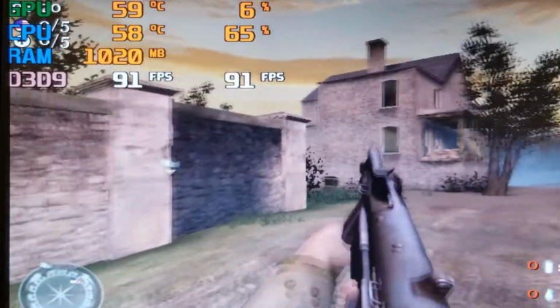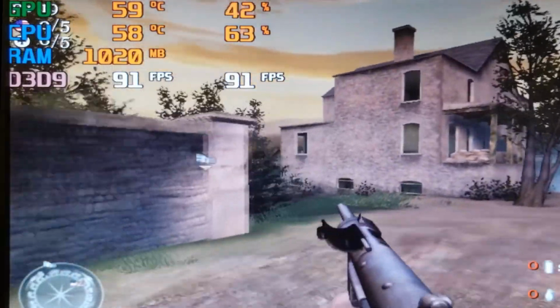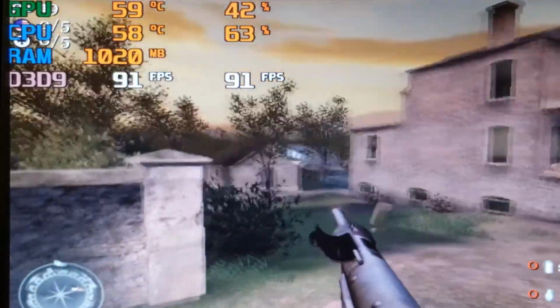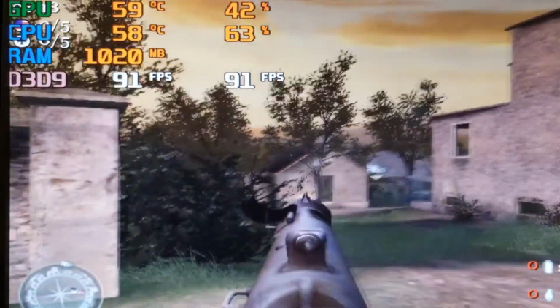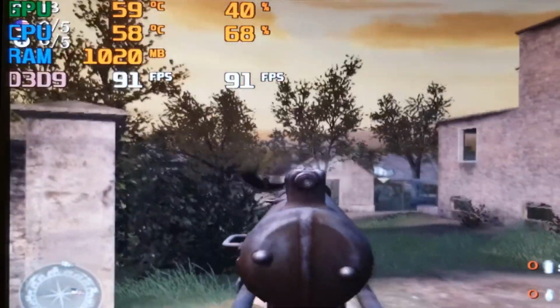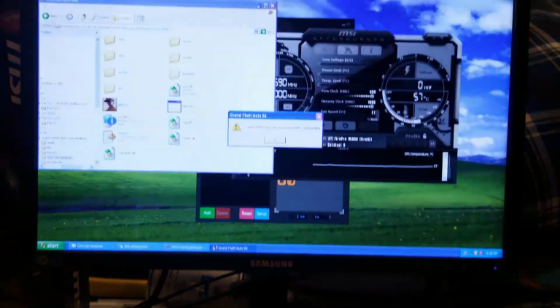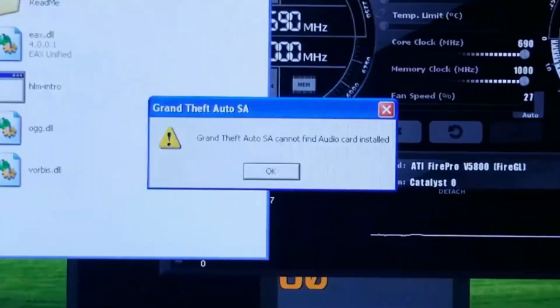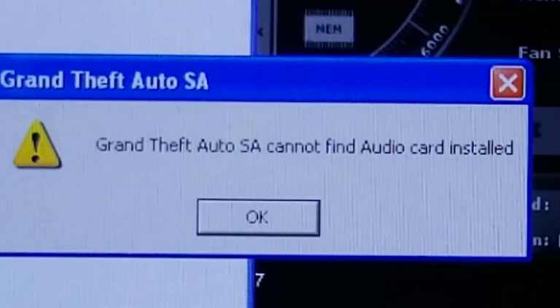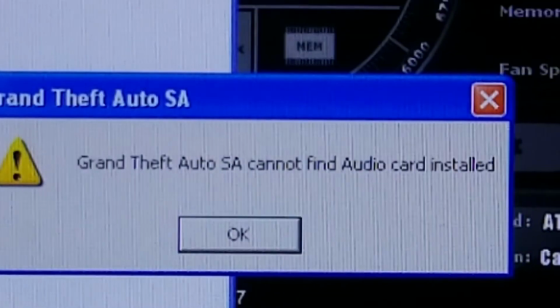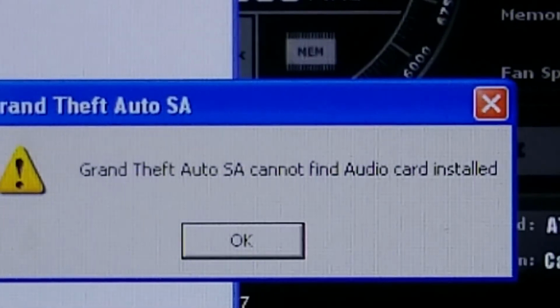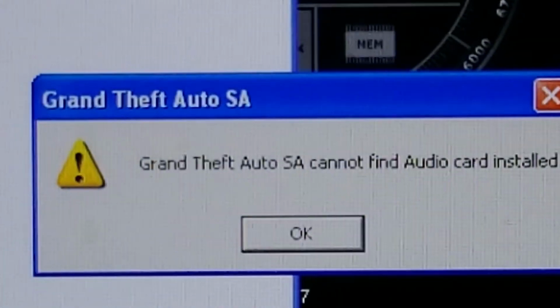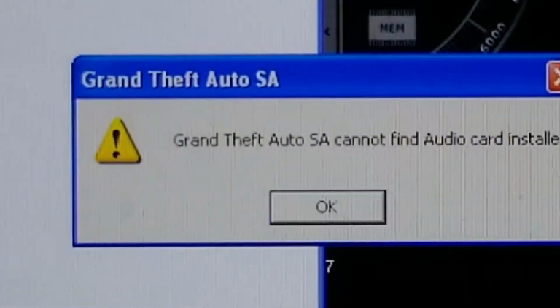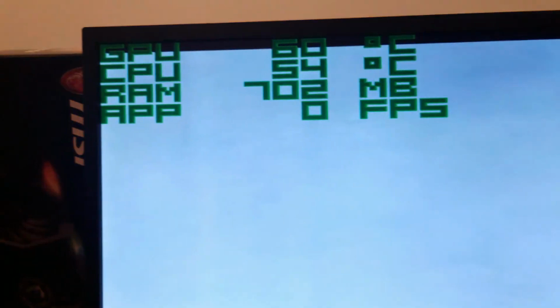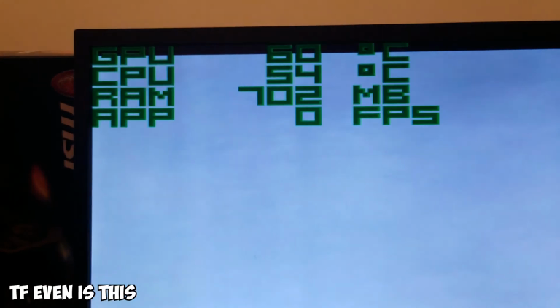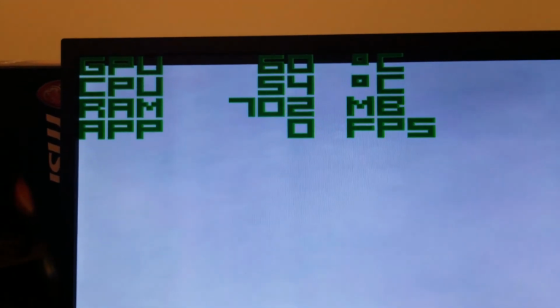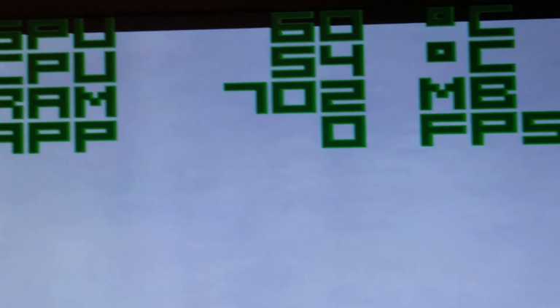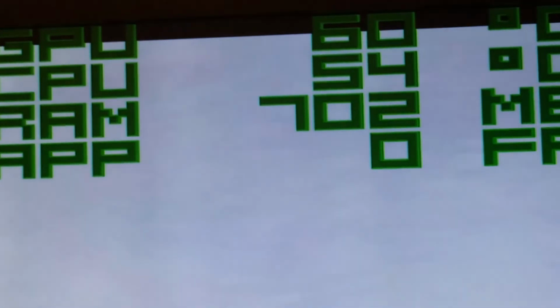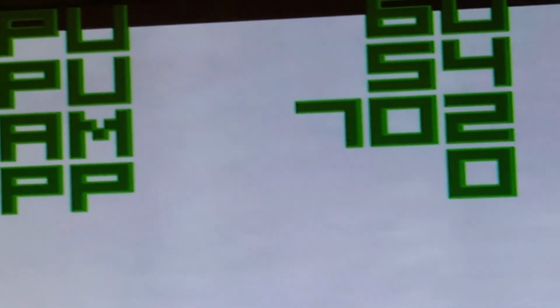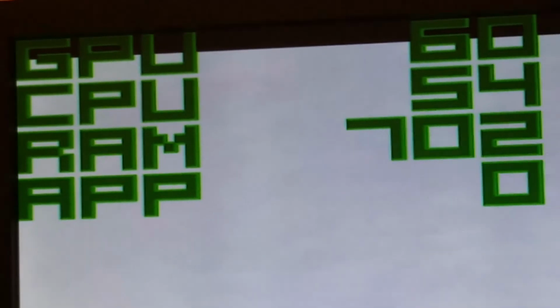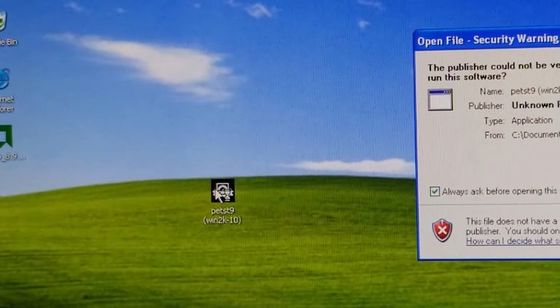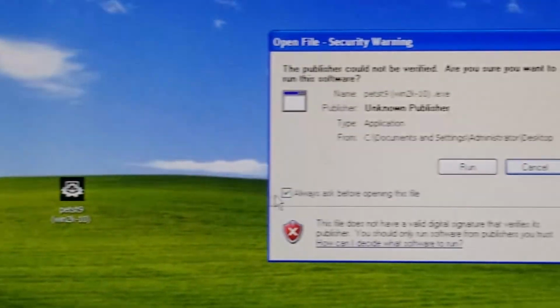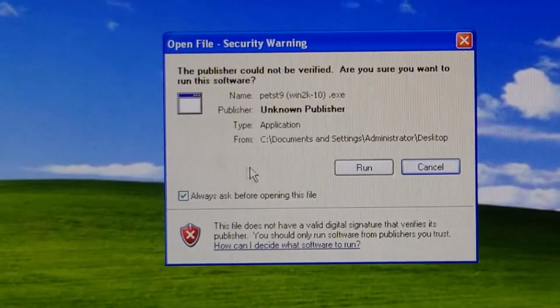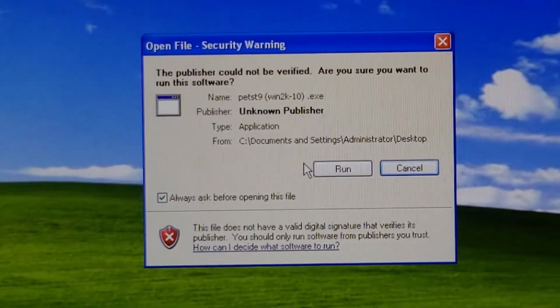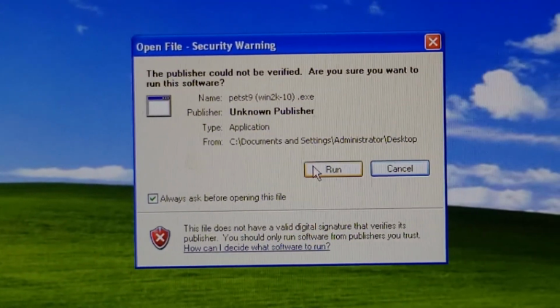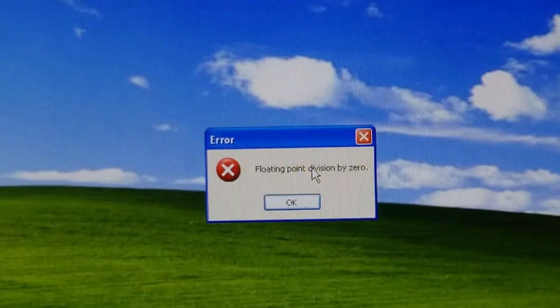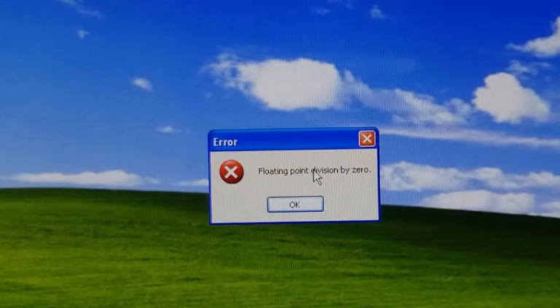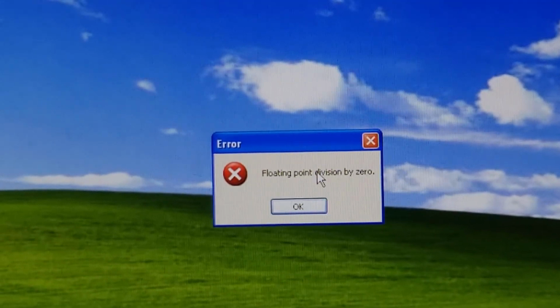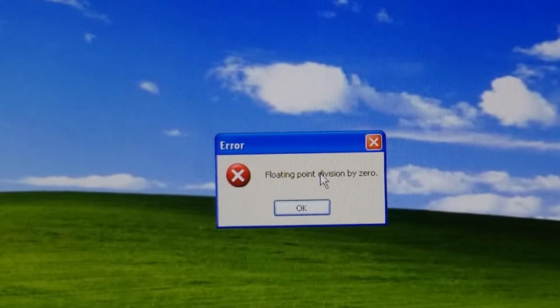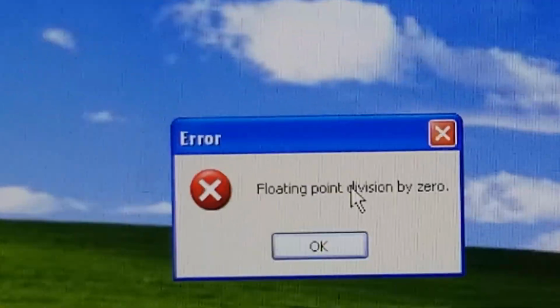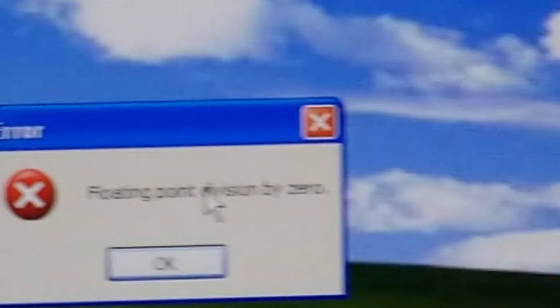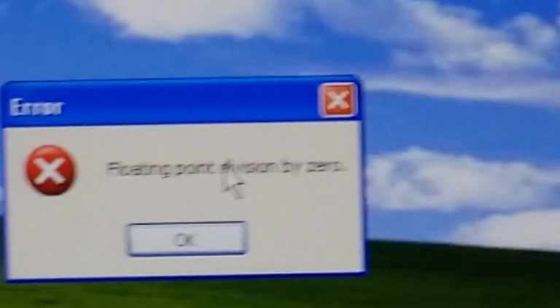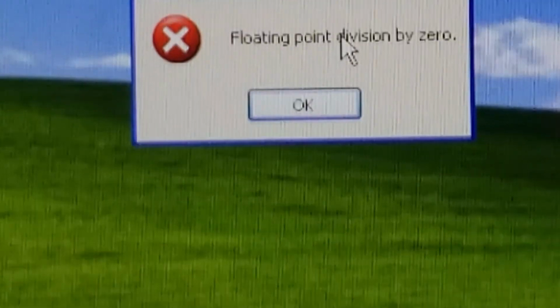The last couple benchmarks didn't even work though. Grand Theft Auto San Andreas failed to launch due to an audio card error, Grand Theft Auto 3 instantly froze as soon as it started loading, and the Passmark benchmark threw up a floating point division by zero error which I was unable to locate a fix for.